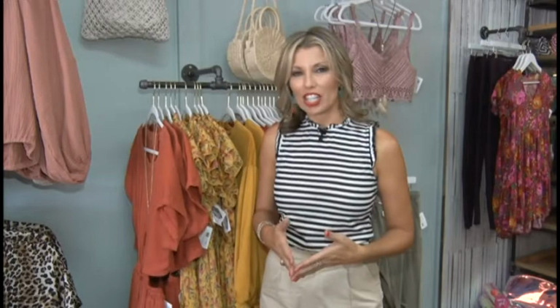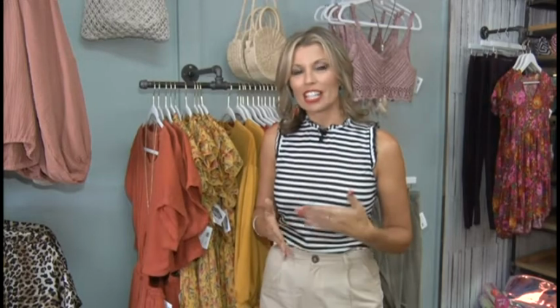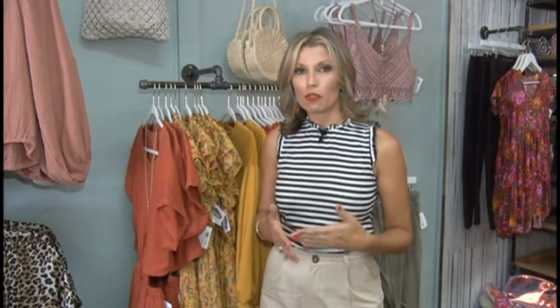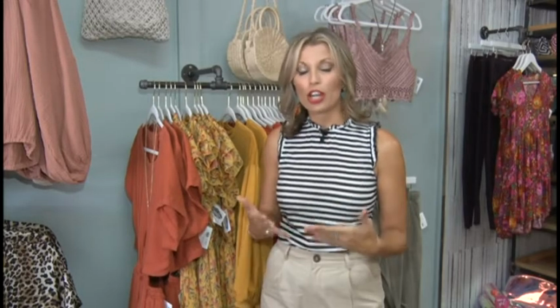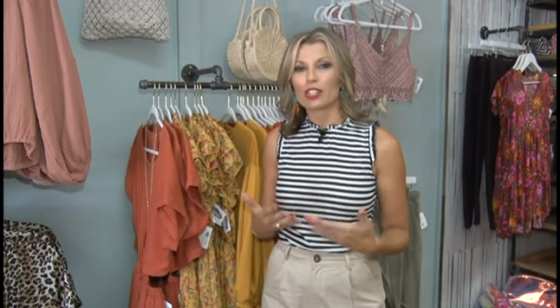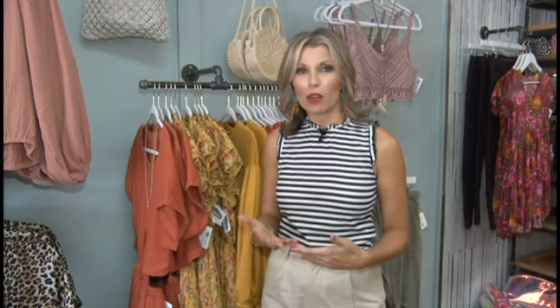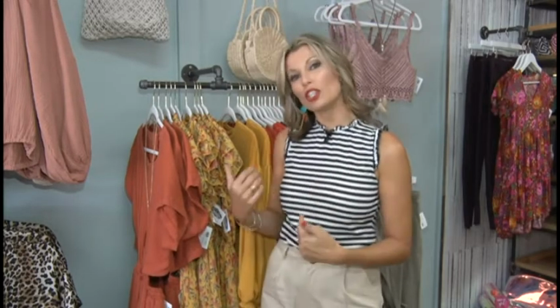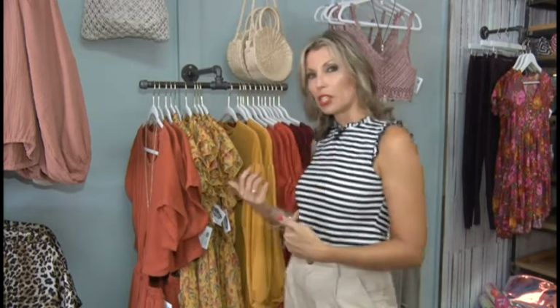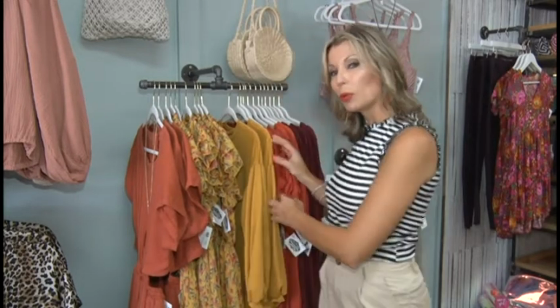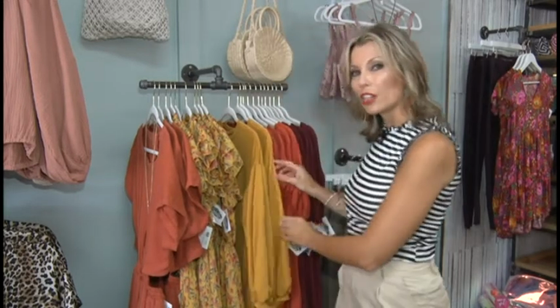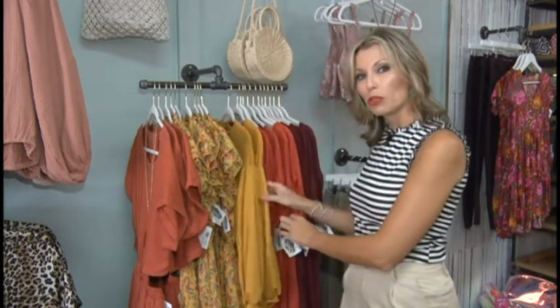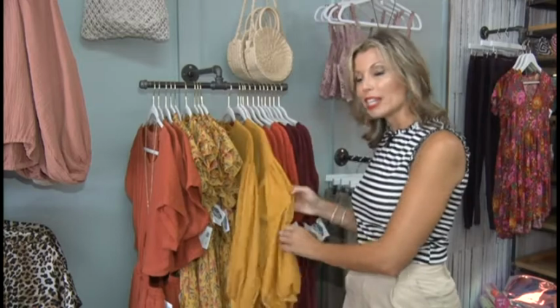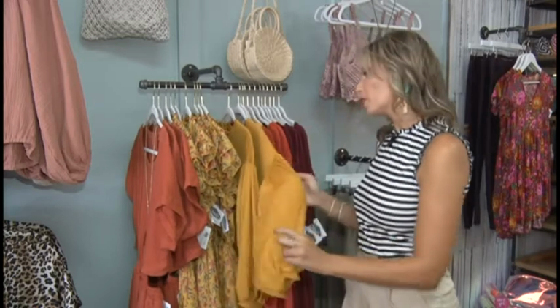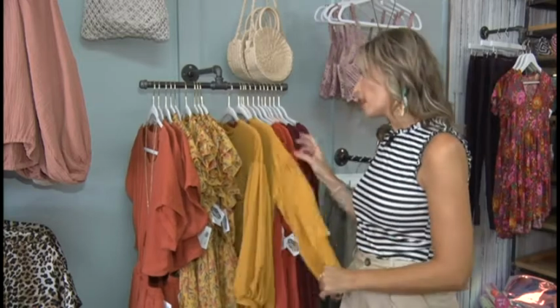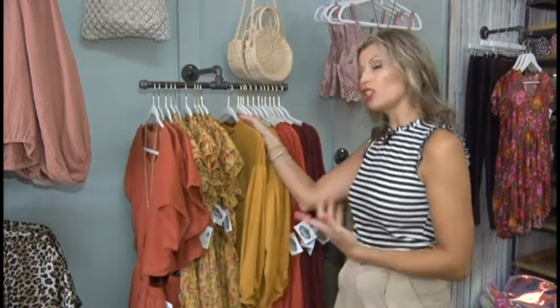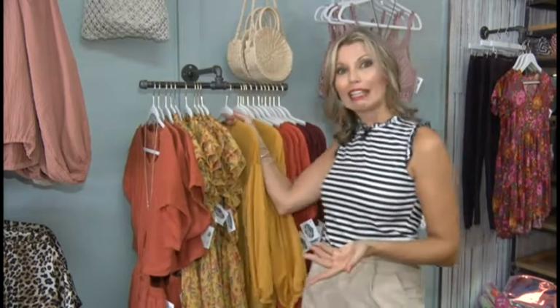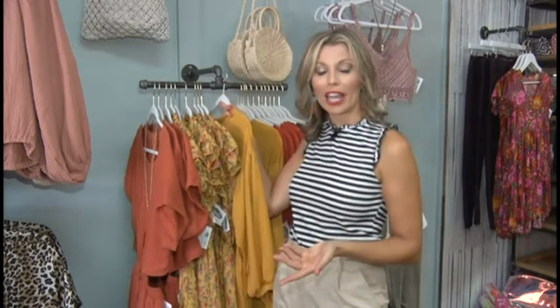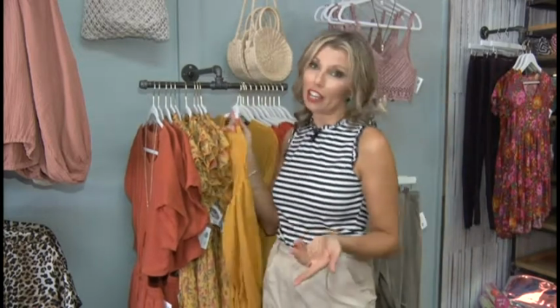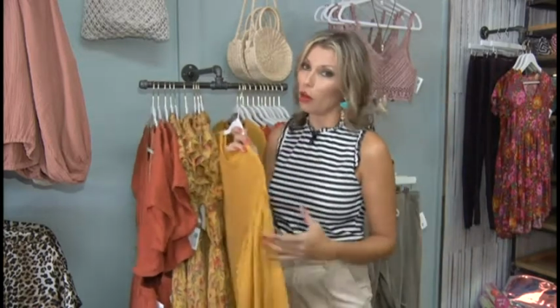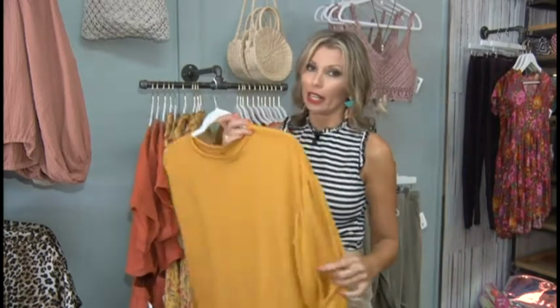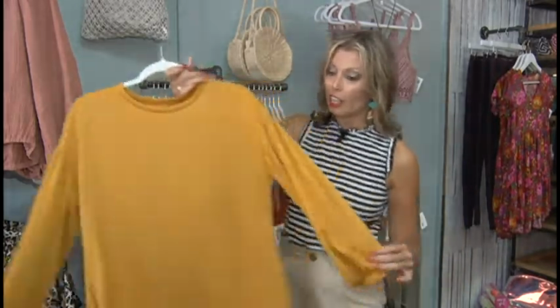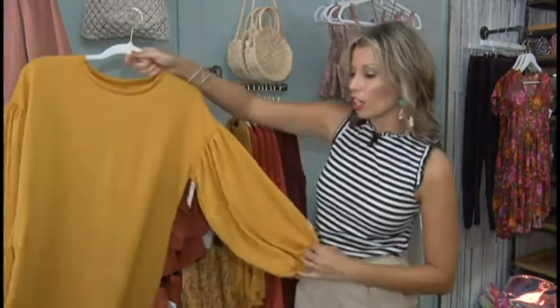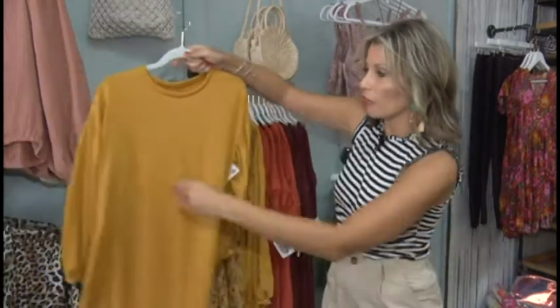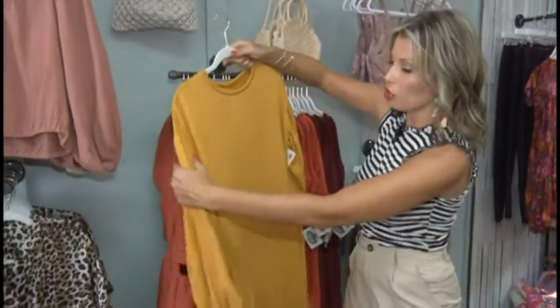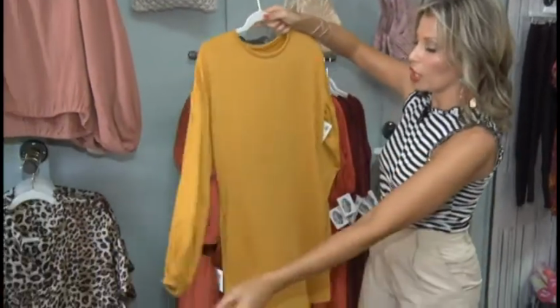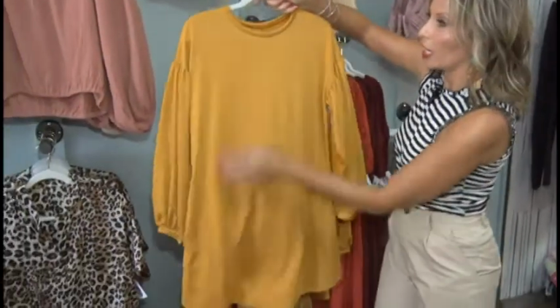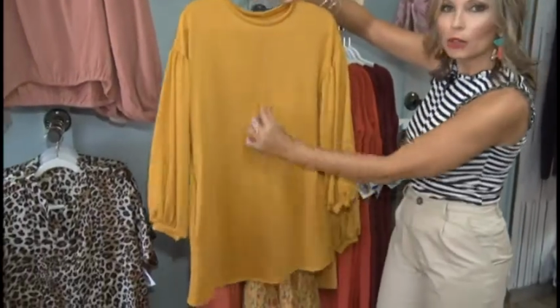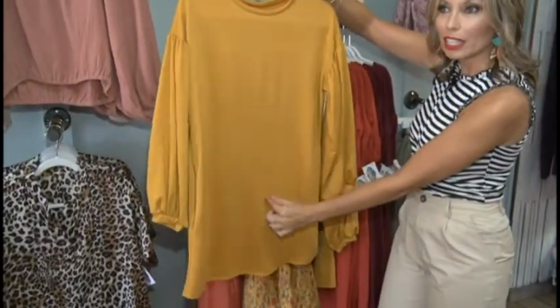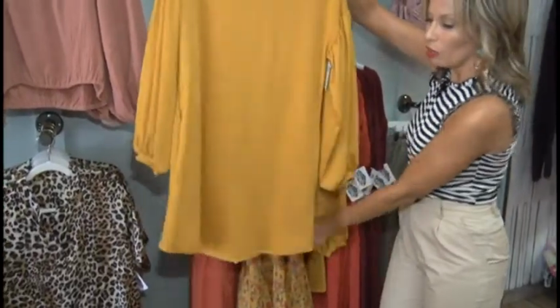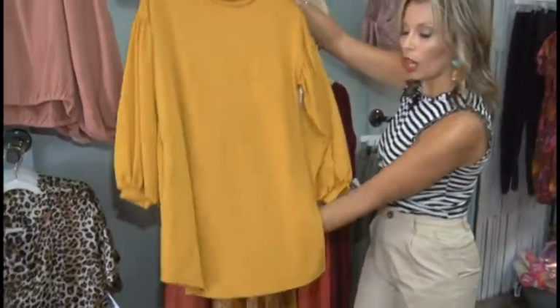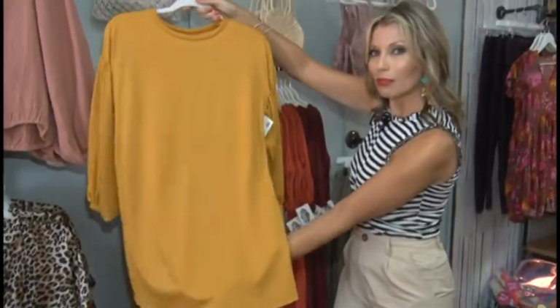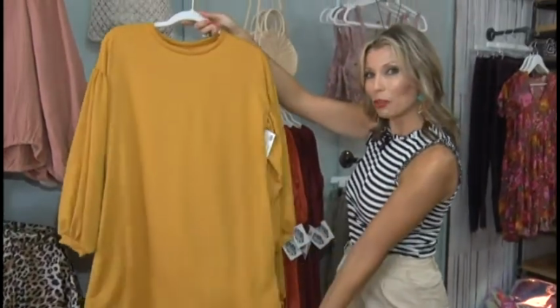Inspirations has fashion for young adults as well. I took the liberty of pulling out this beautiful dress — you could wear it to just about any occasion, even a fall wedding. I love the mustard color. Pair it with a long necklace — voila, it's gorgeous.